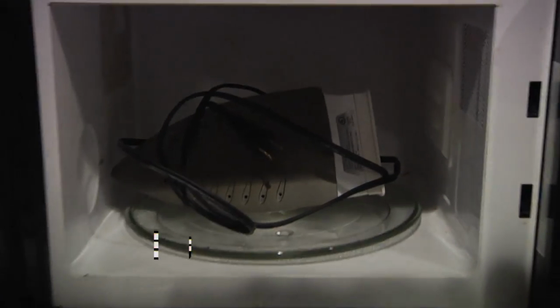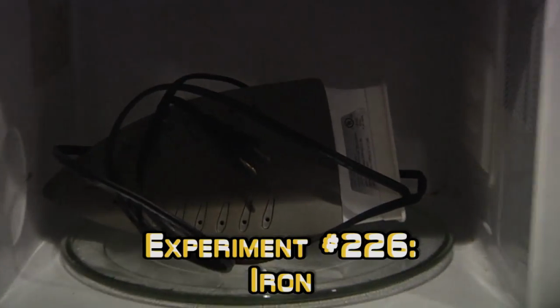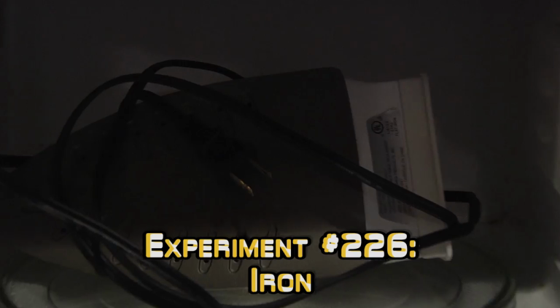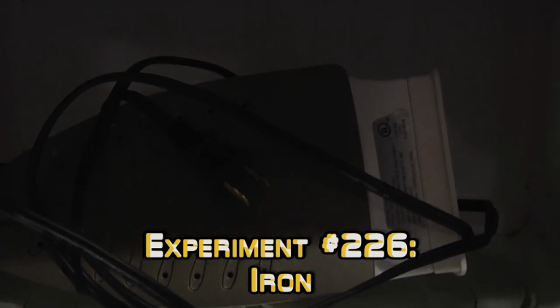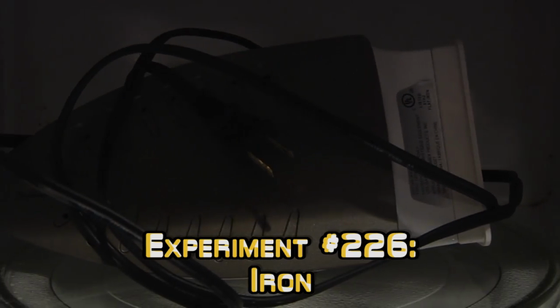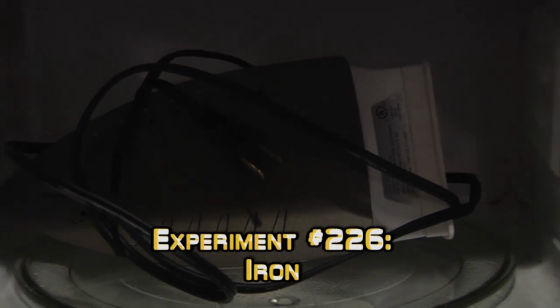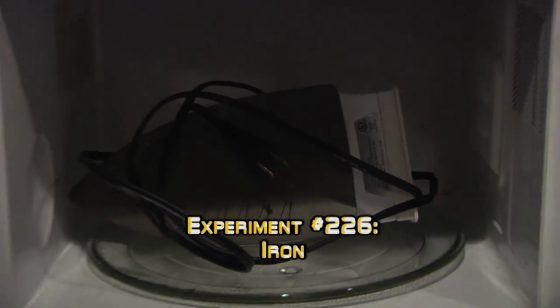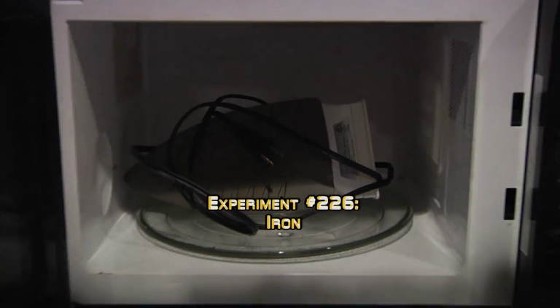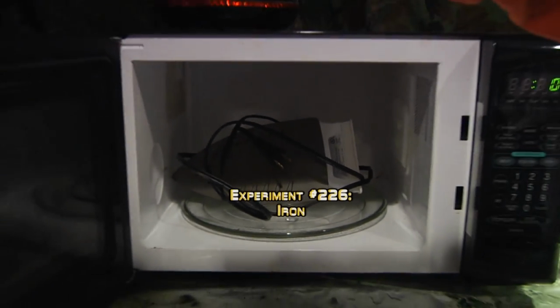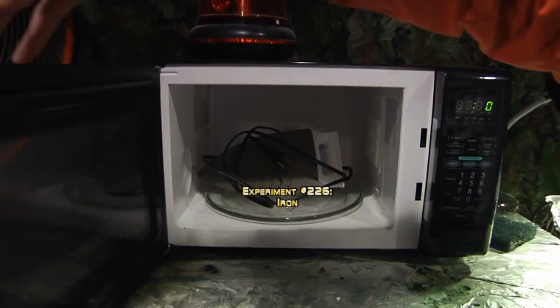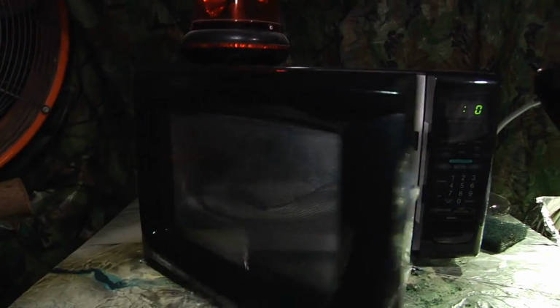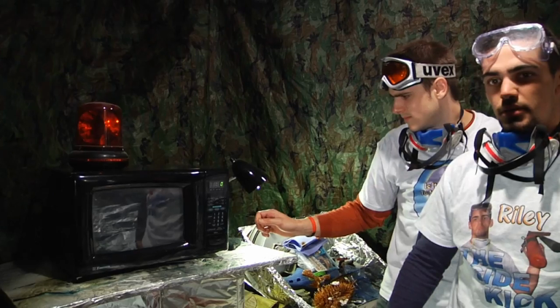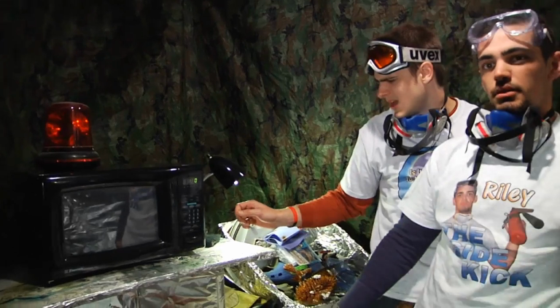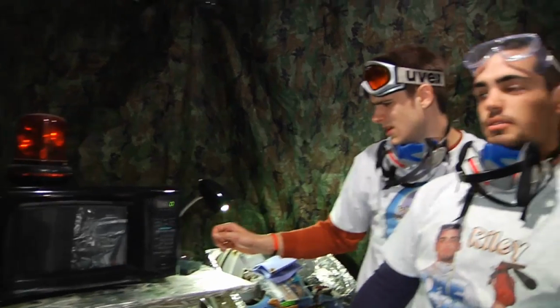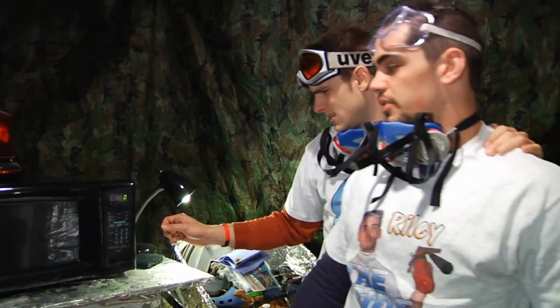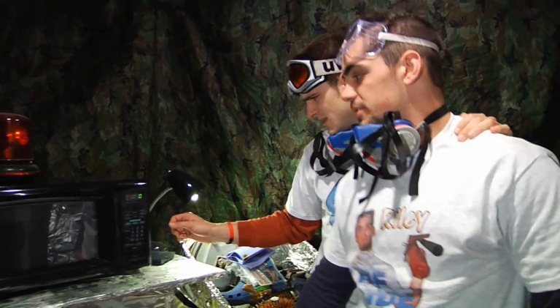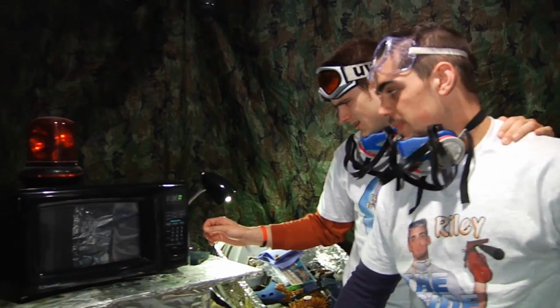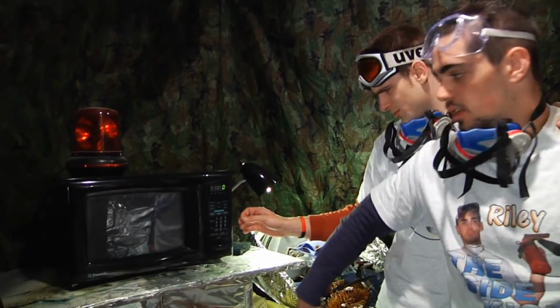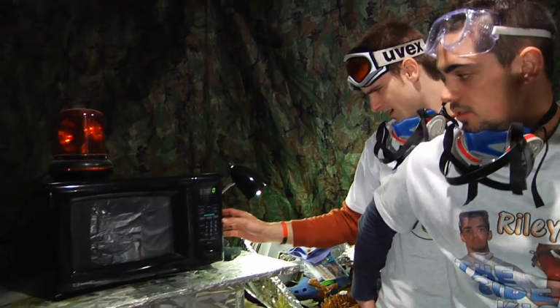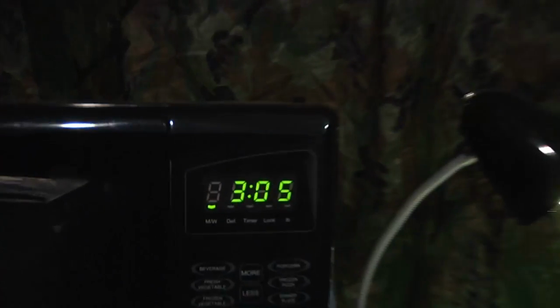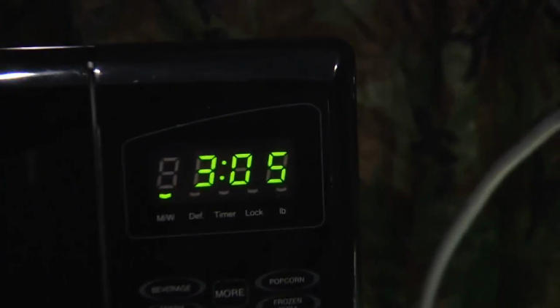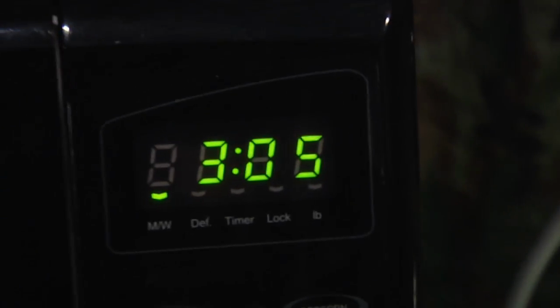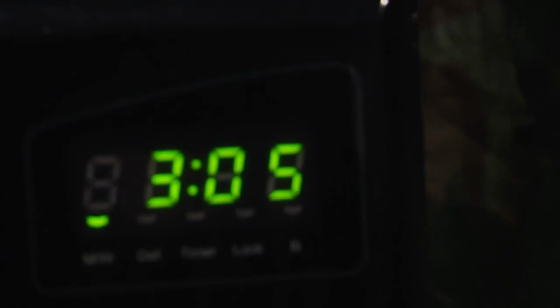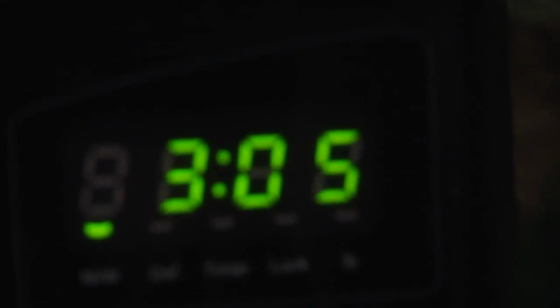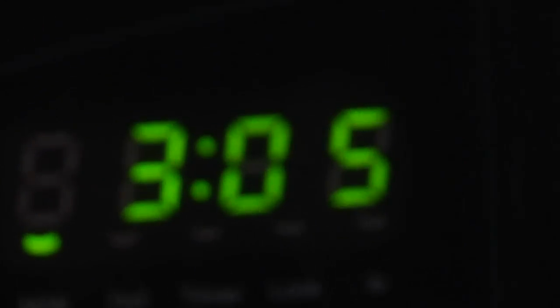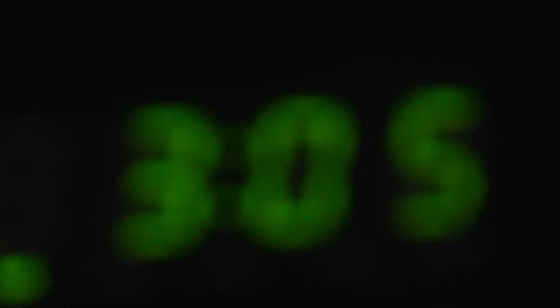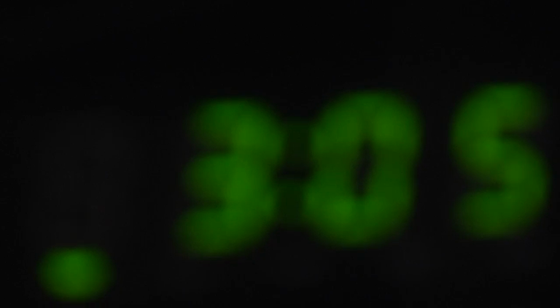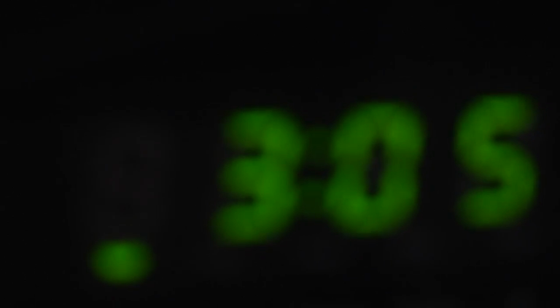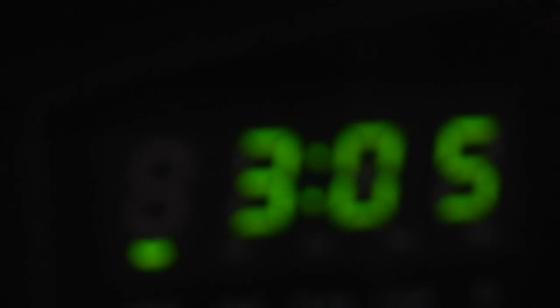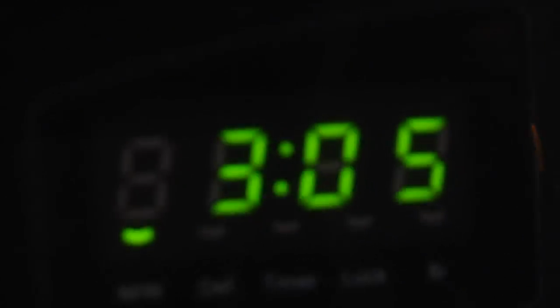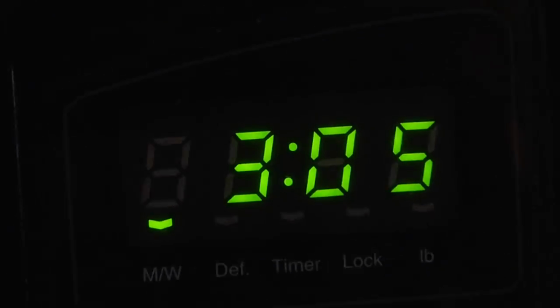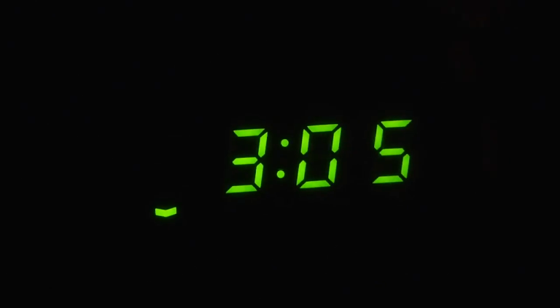I wonder how long we should put it in there for, guys. 106? No, this needs to be at least like a 305. We have degrees of time. This is definitely a 305-er. We got a 4150 in progress.